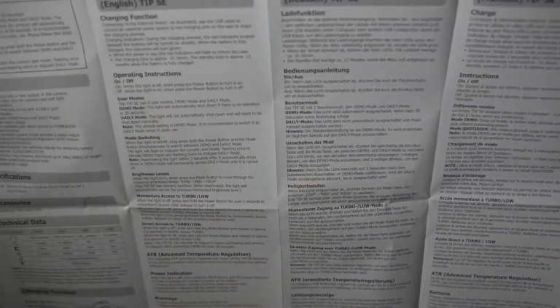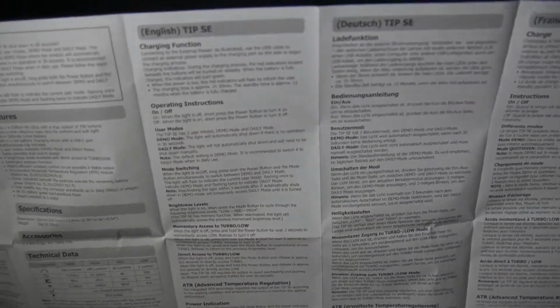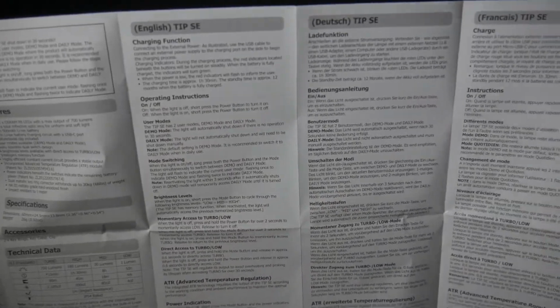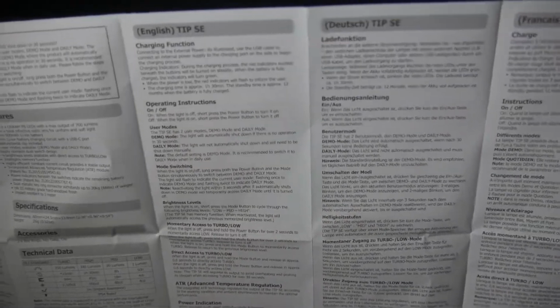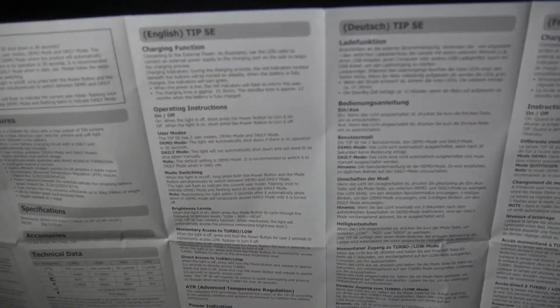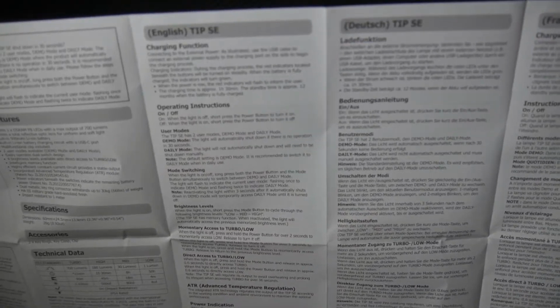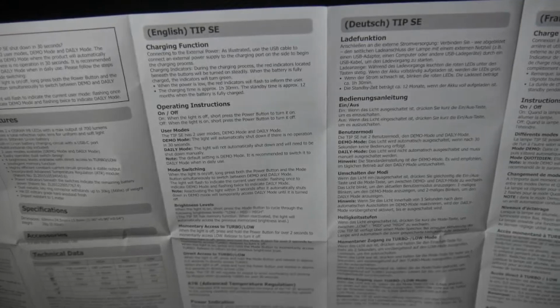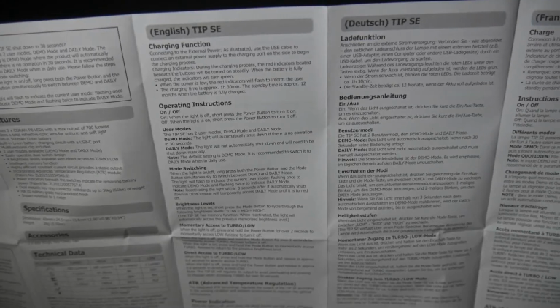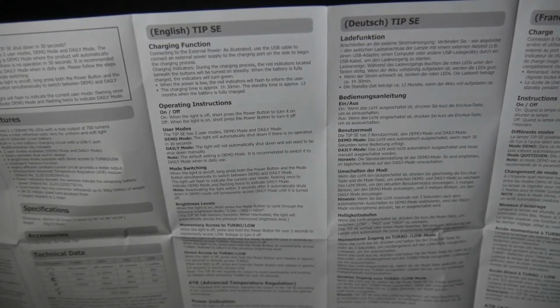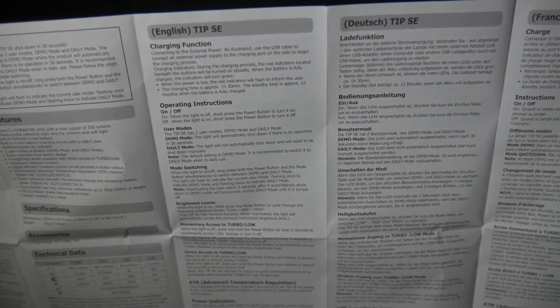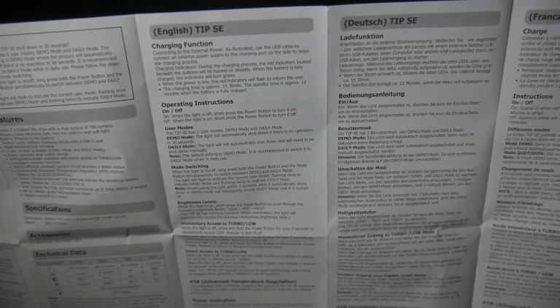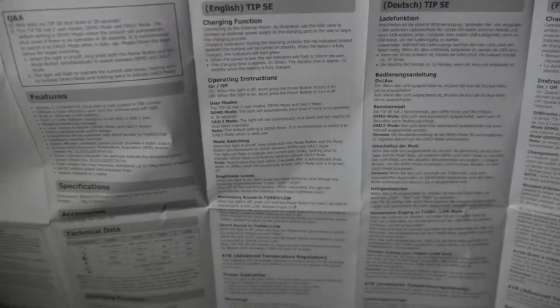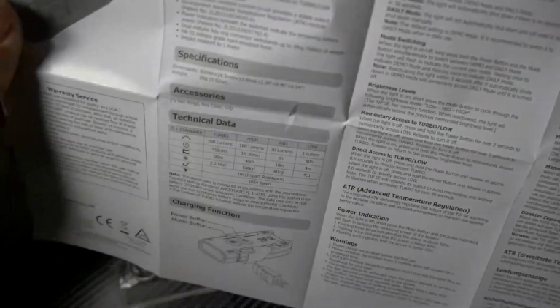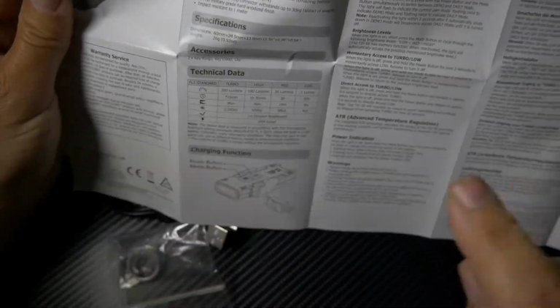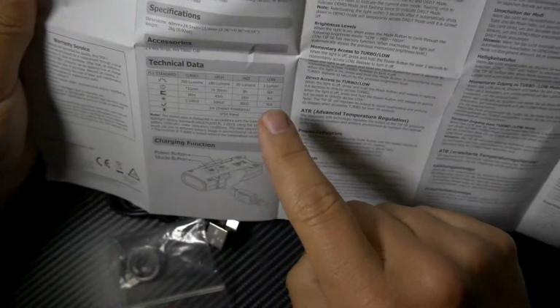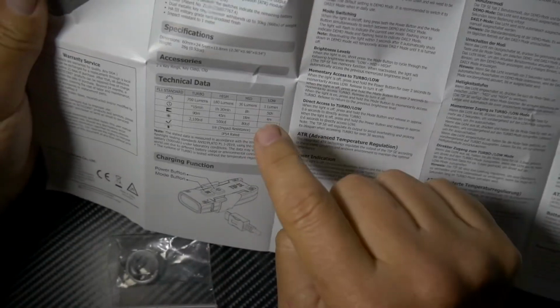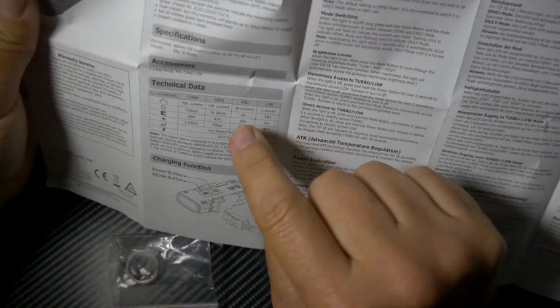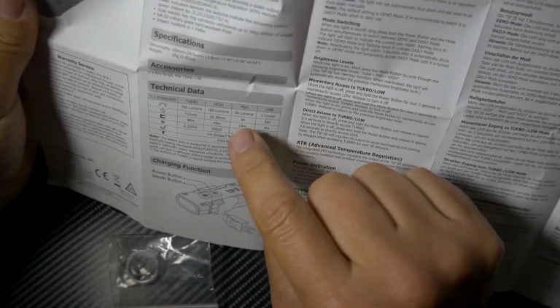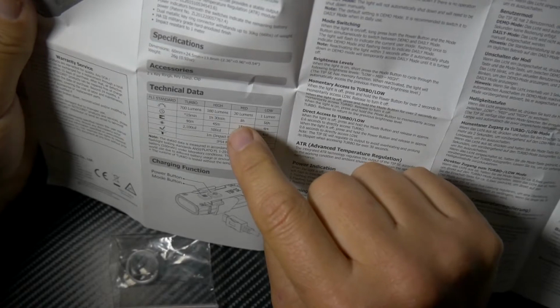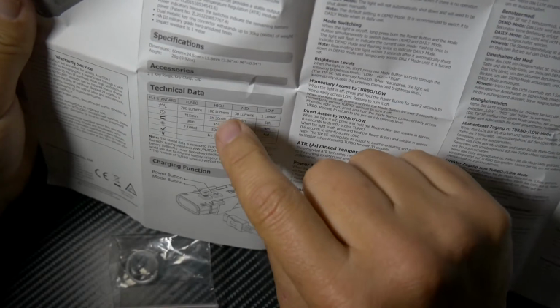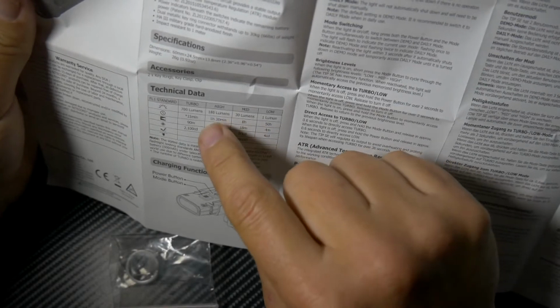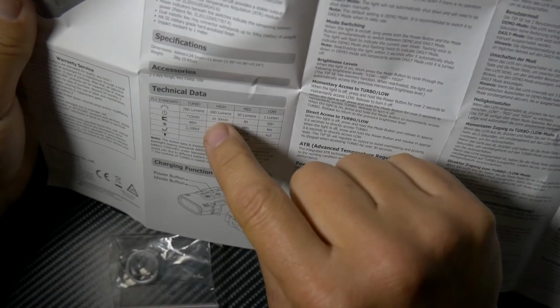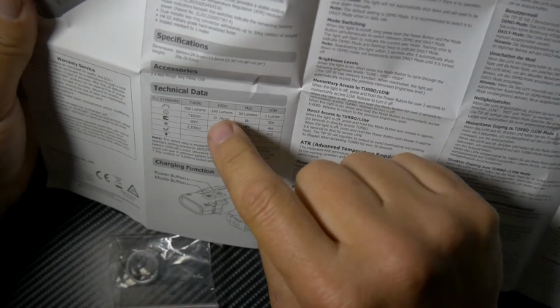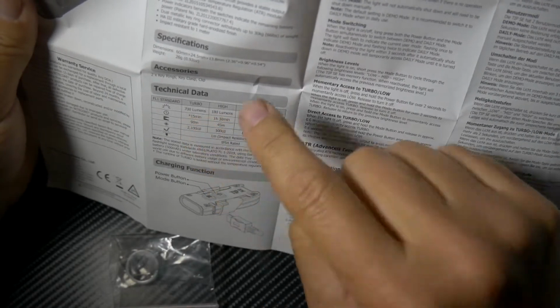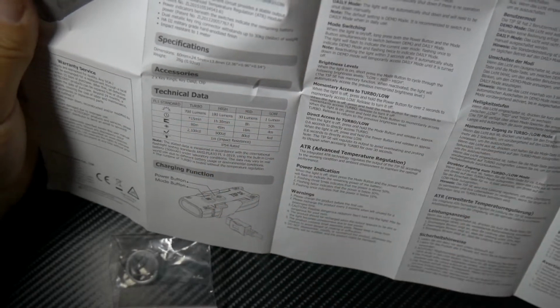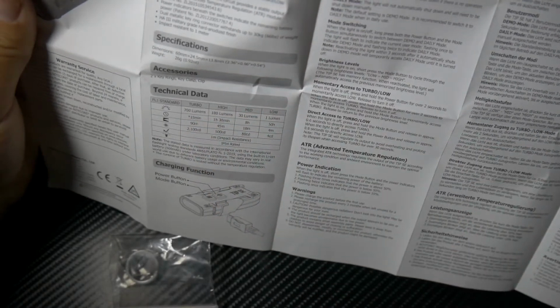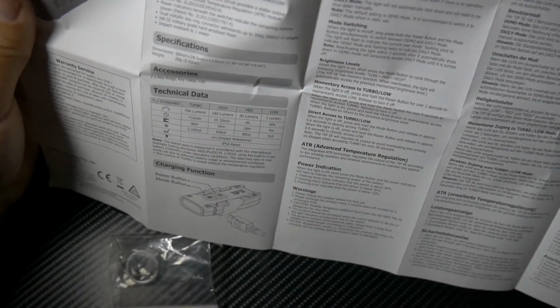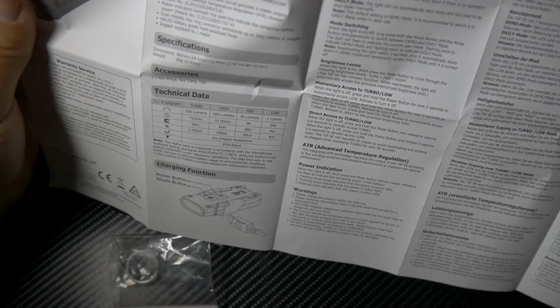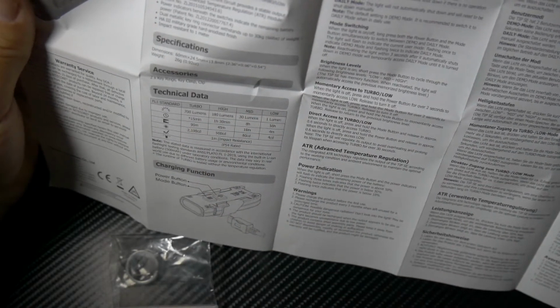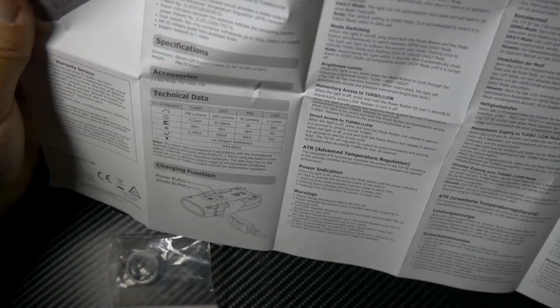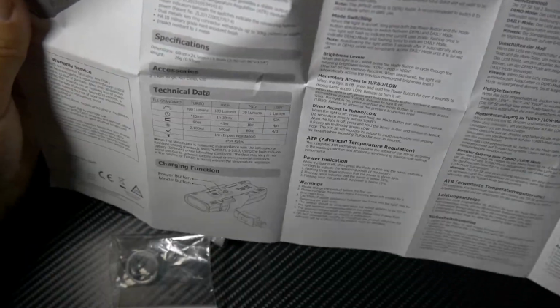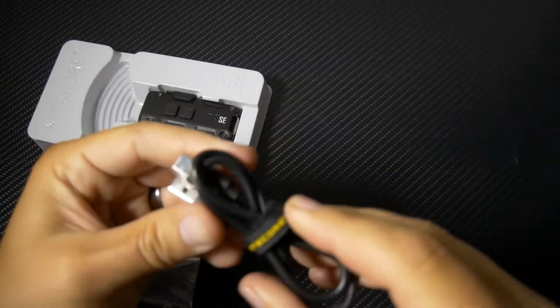Obviously in other languages as well. Features and benefits: low has 1 lumen, medium has 30 lumens, high has 180 lumens, and turbo has 700 lumens. That's kind of cool.